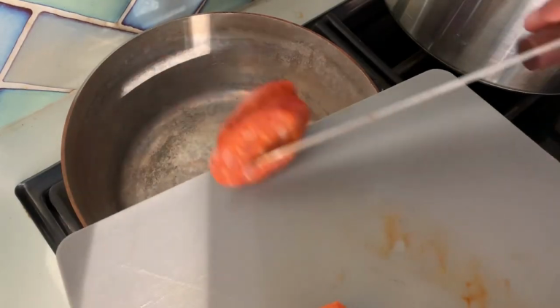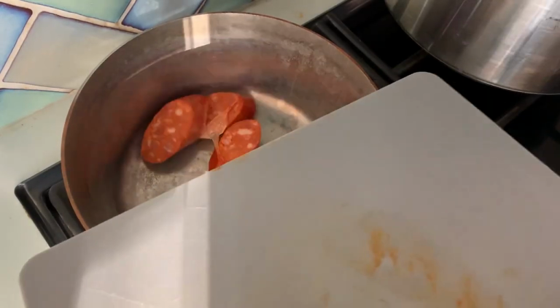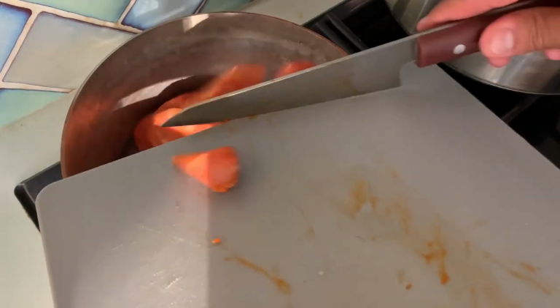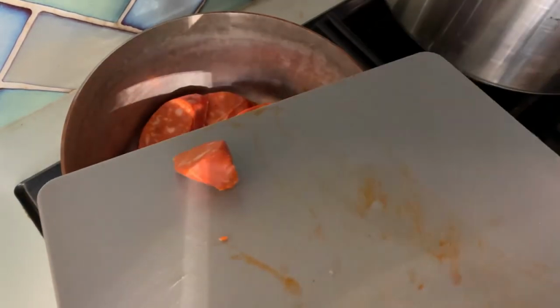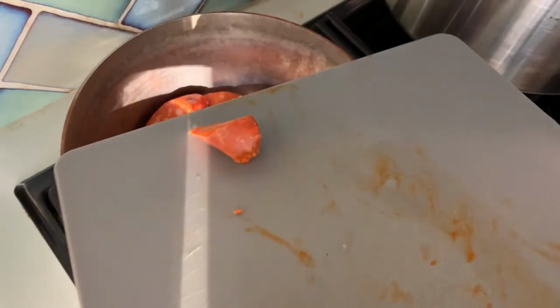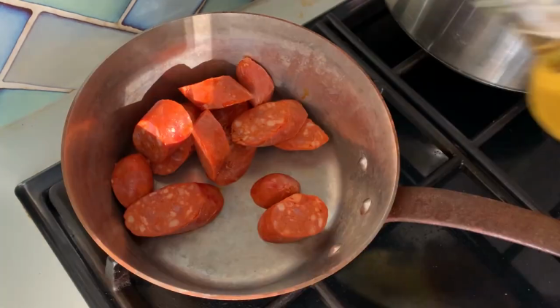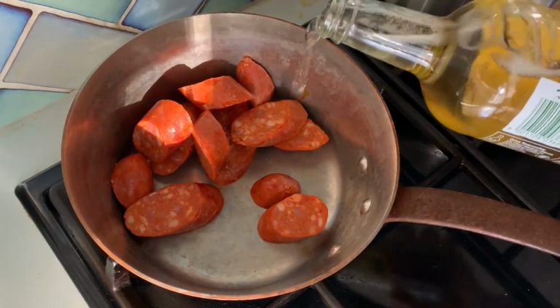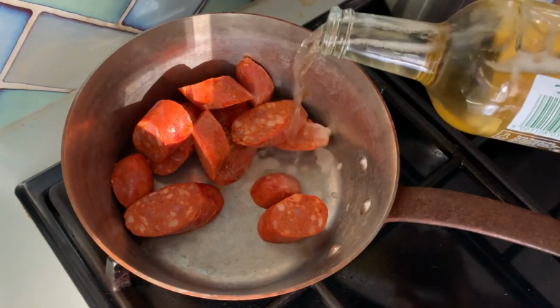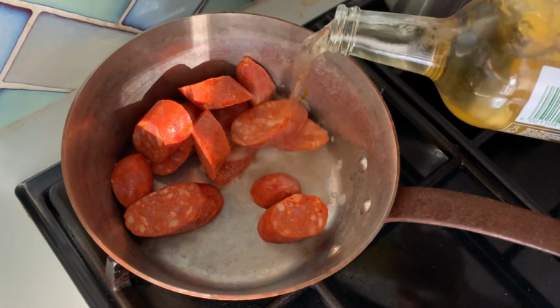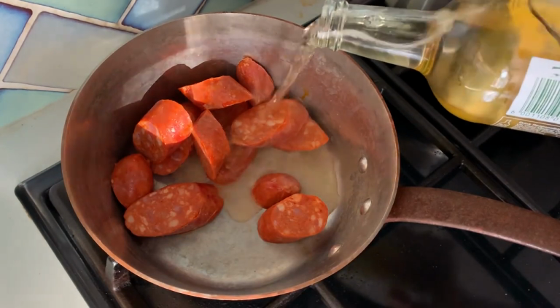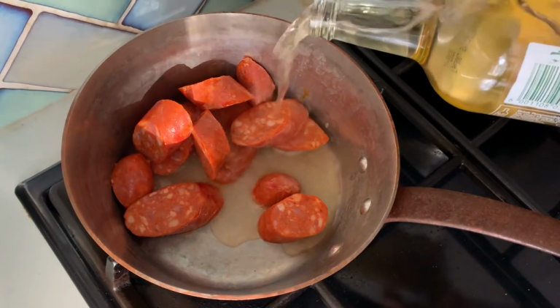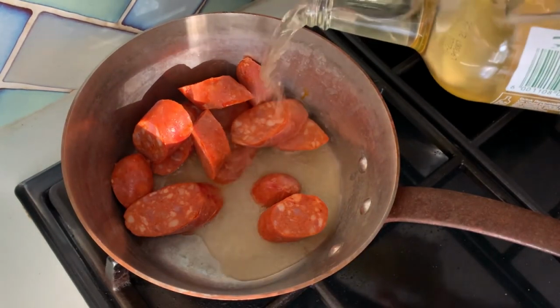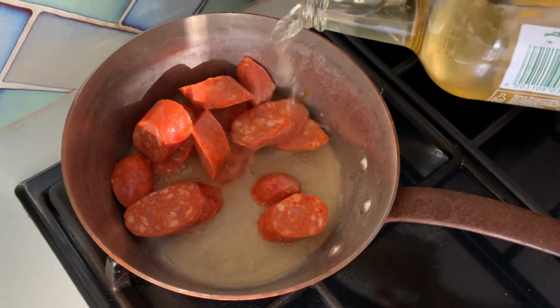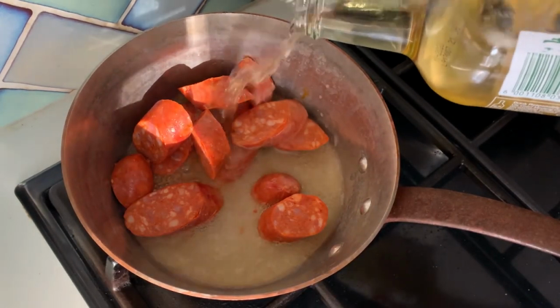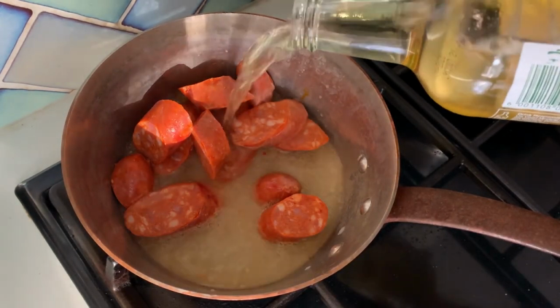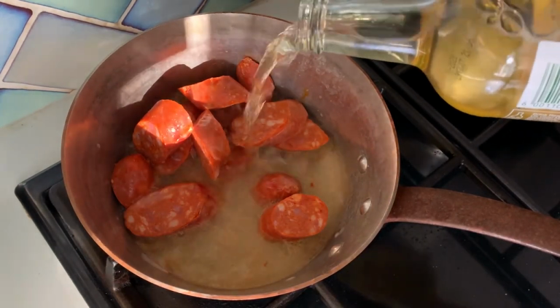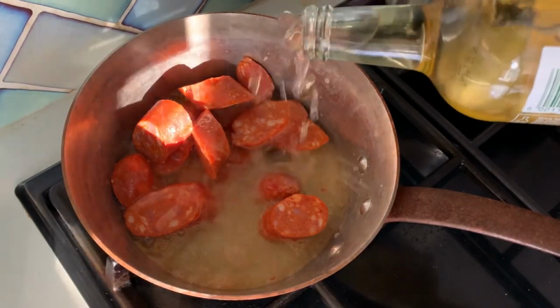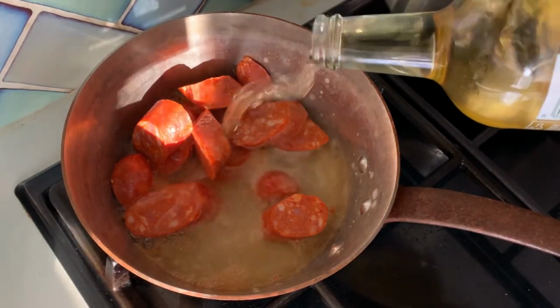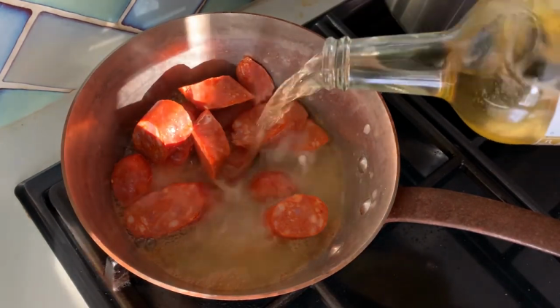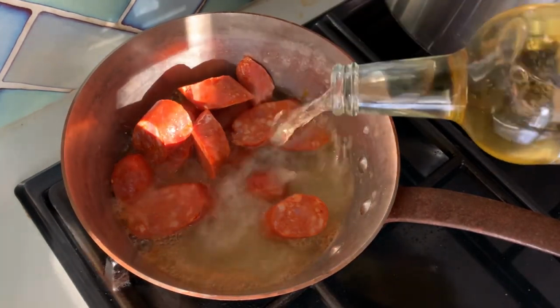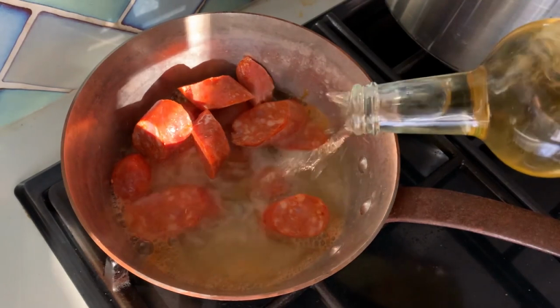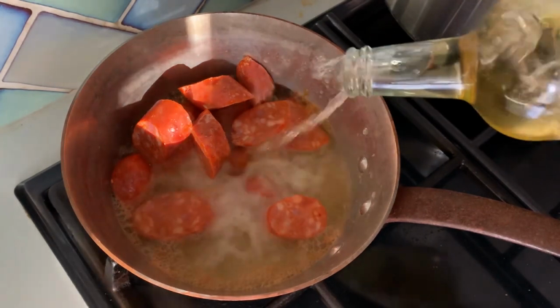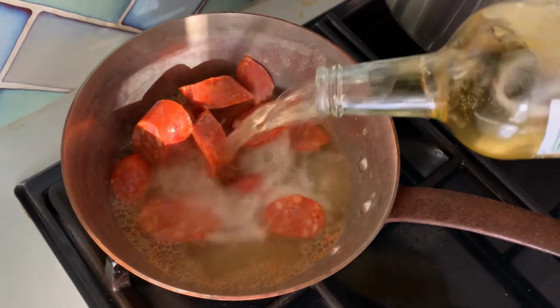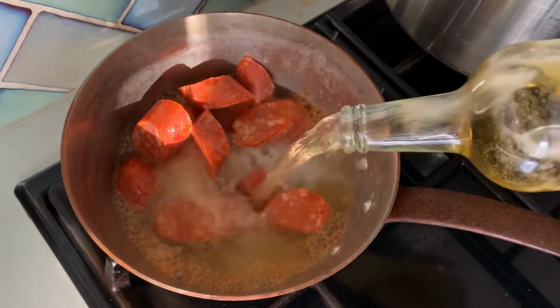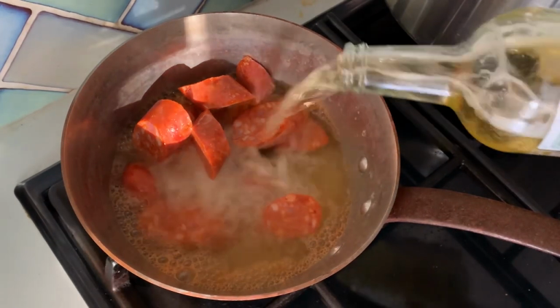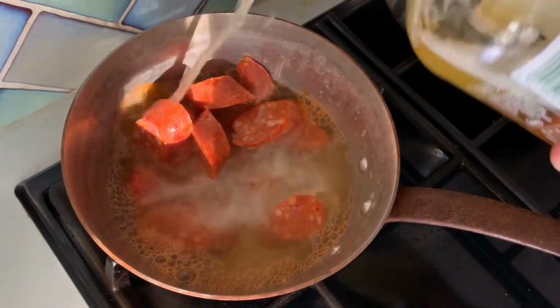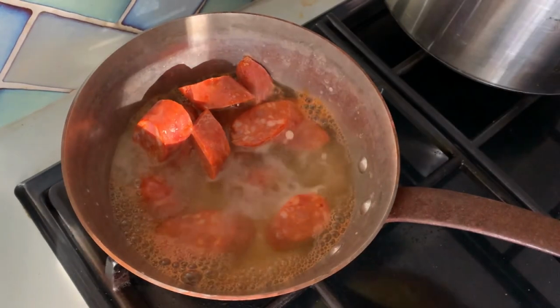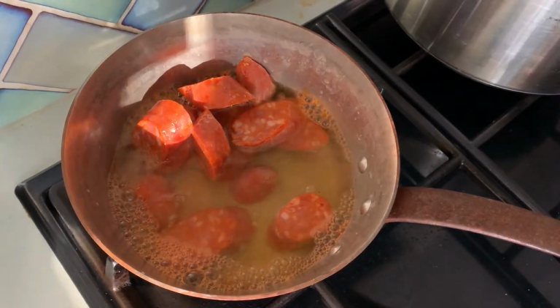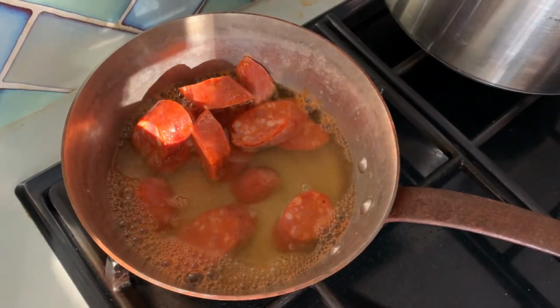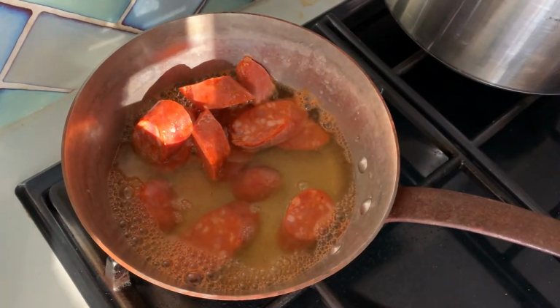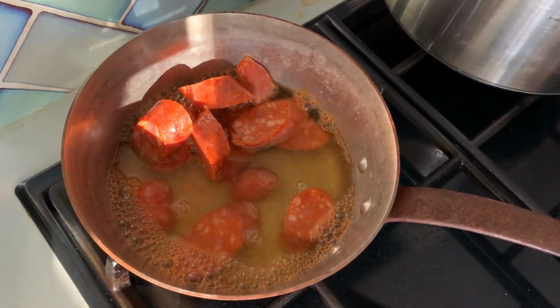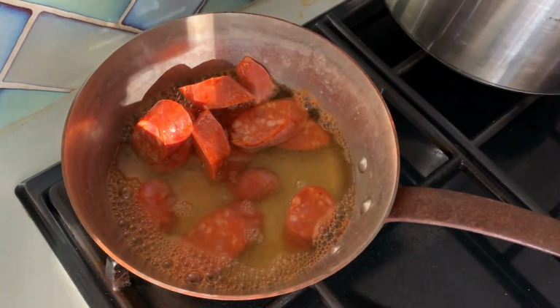Joking aside, let's get on with the cooking. Add your chorizo into a saucepan and pour your dry cider, and let it reduce down until there is only a couple of tablespoons left.